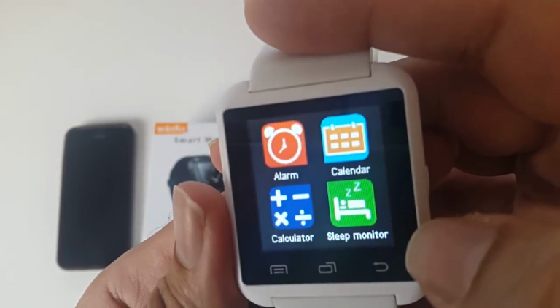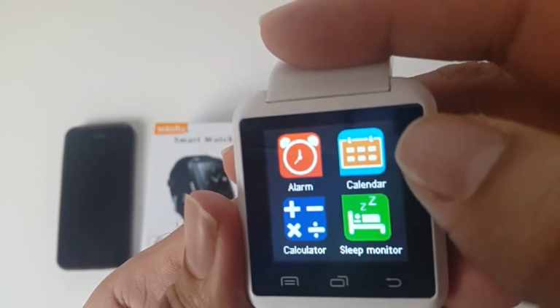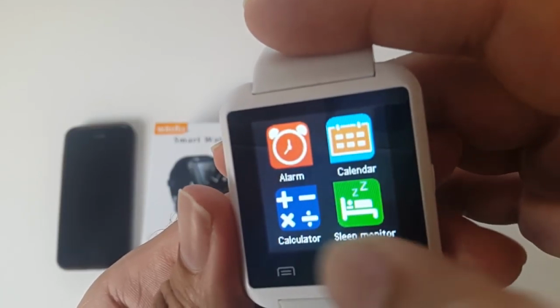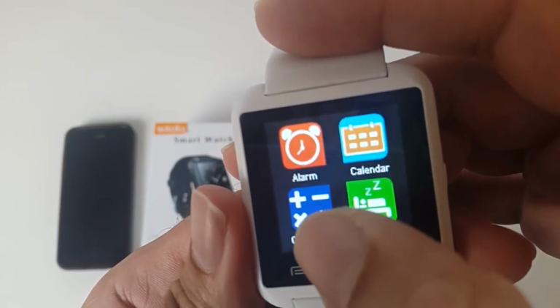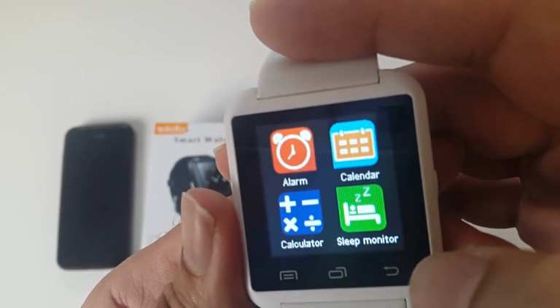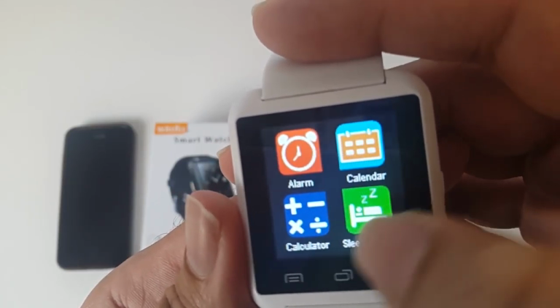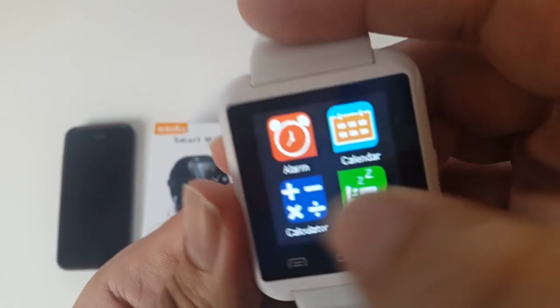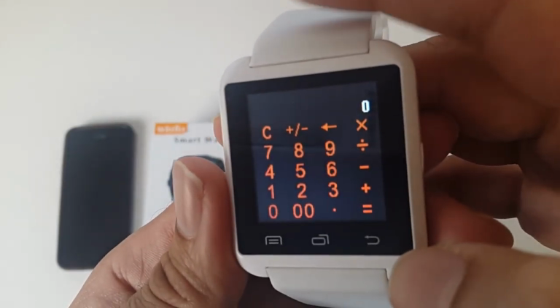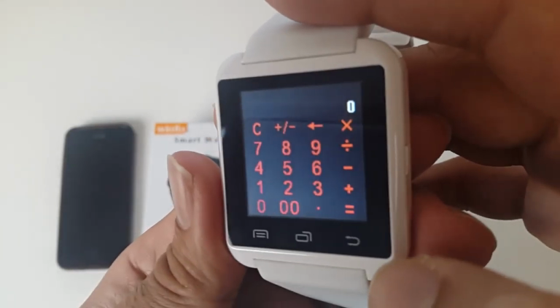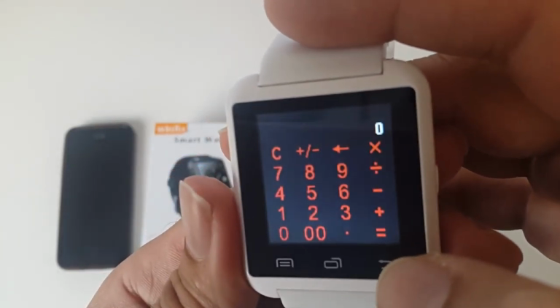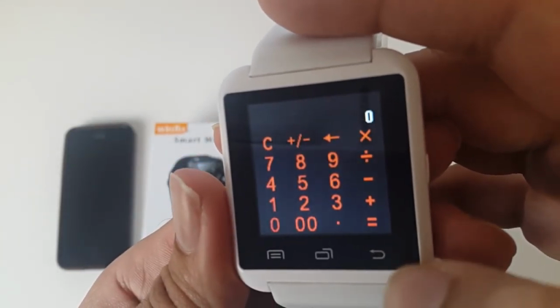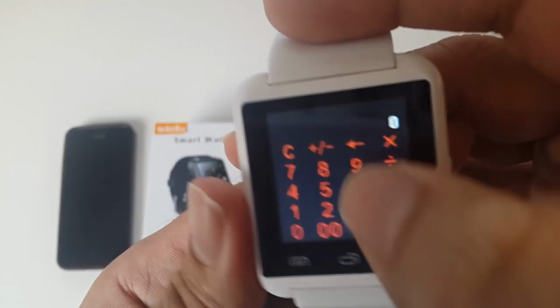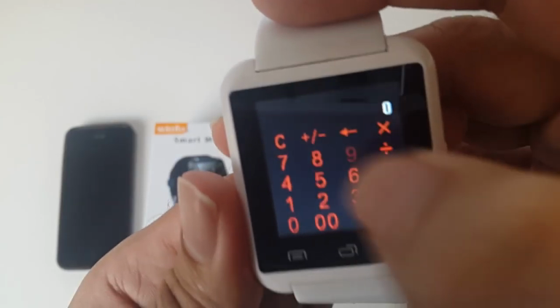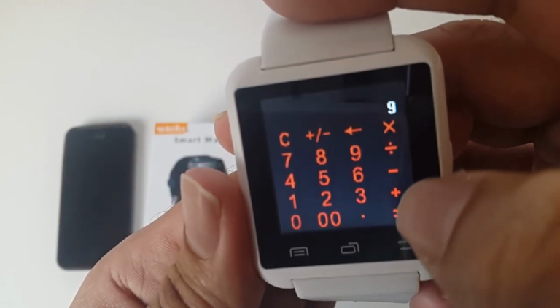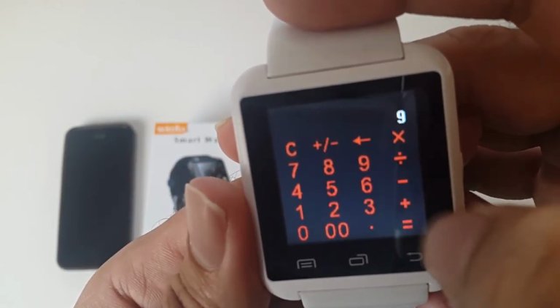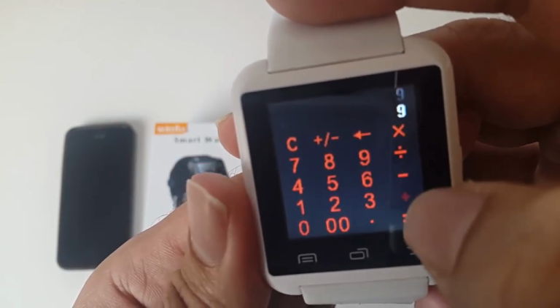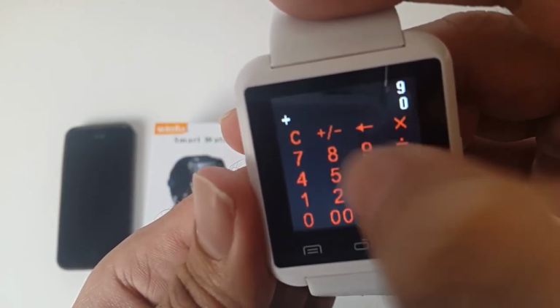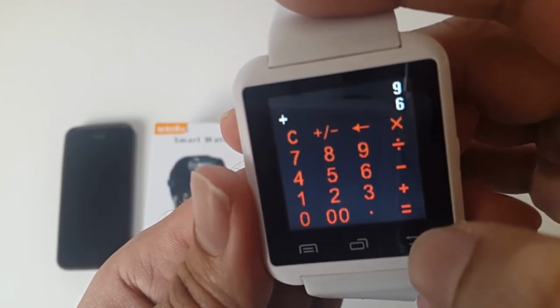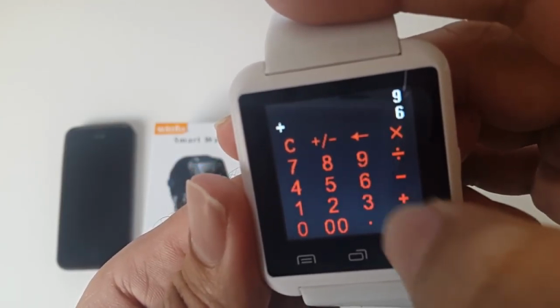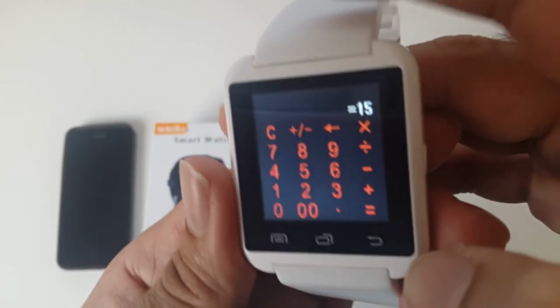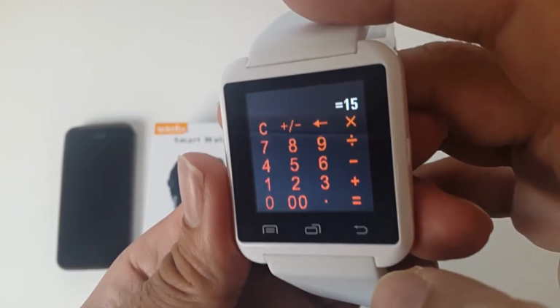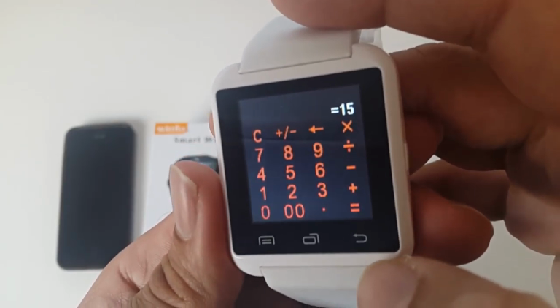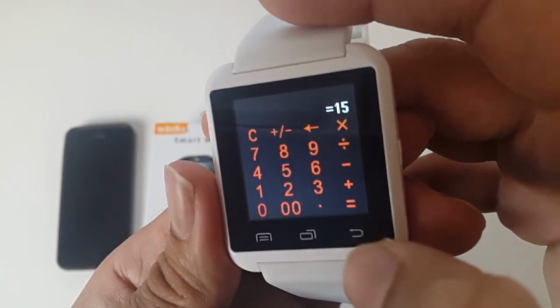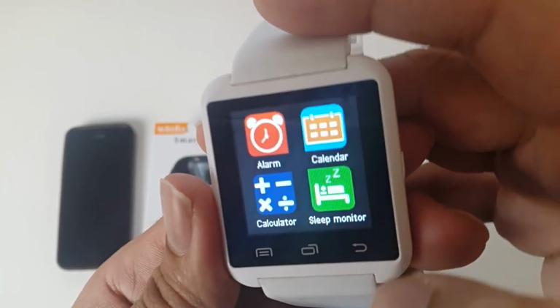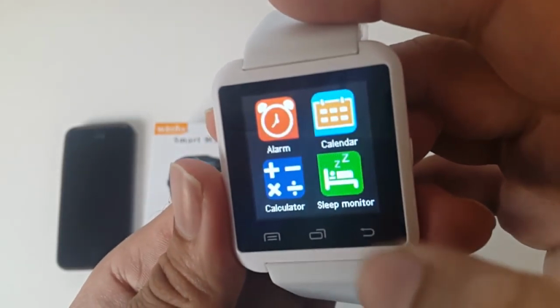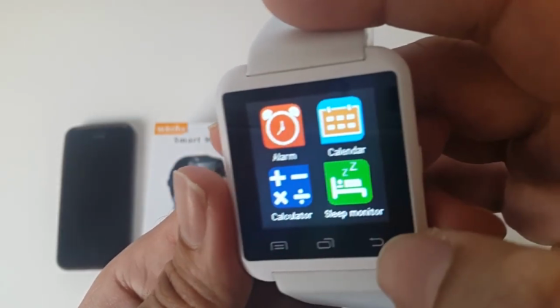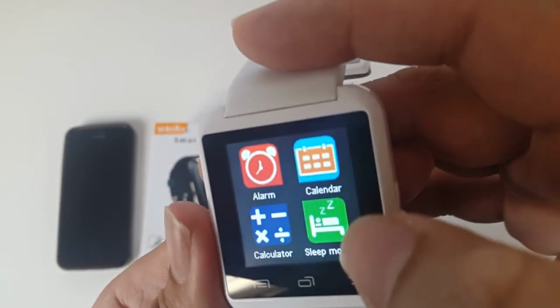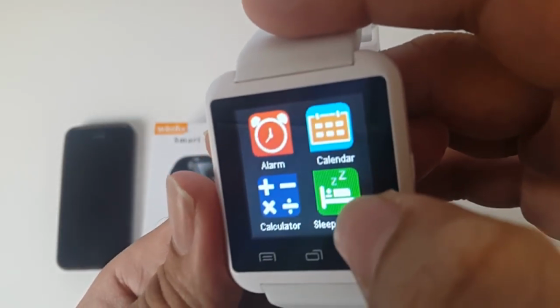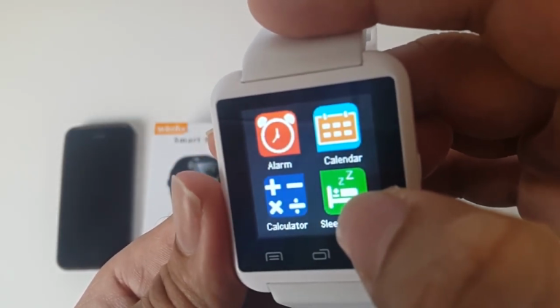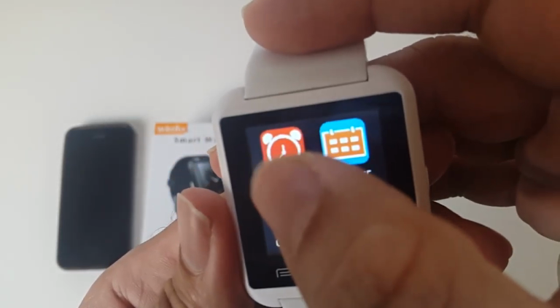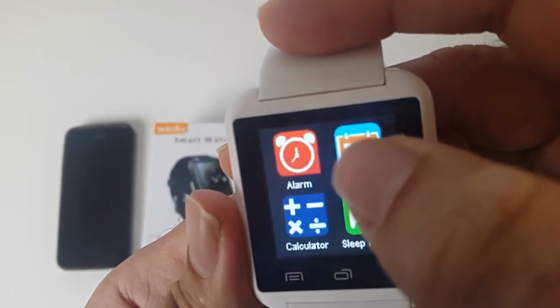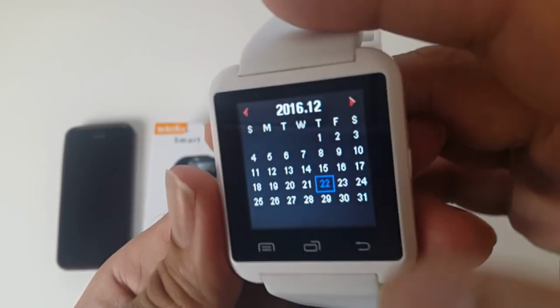You've got alarm, calendar, calculator, and sleep monitor. Let's have a look at the calculator — it's fairly straightforward. If I do nine plus six equals, it gives you the result. It's quite straightforward and very responsive. You've also got a sleep monitor, alarm, and a calendar.